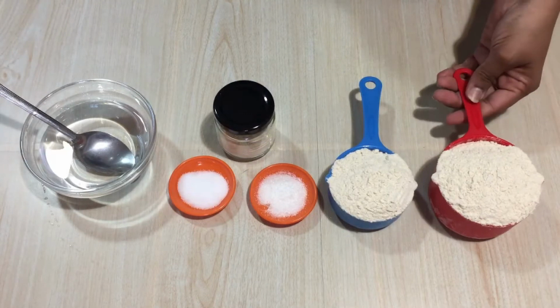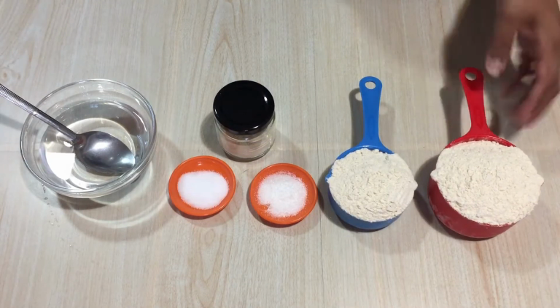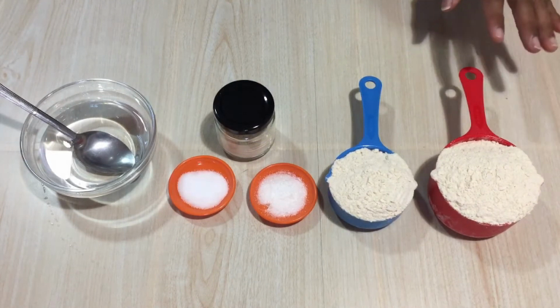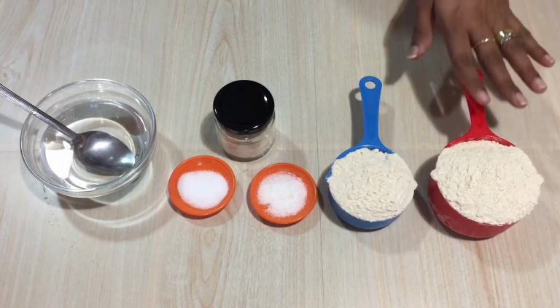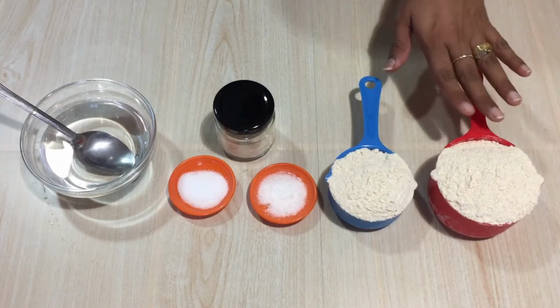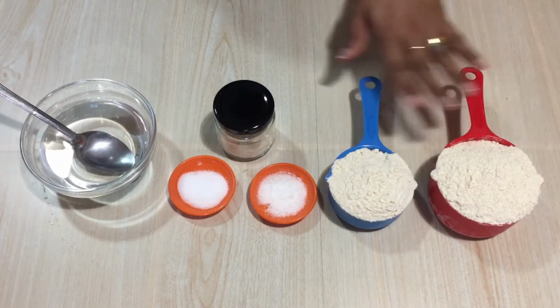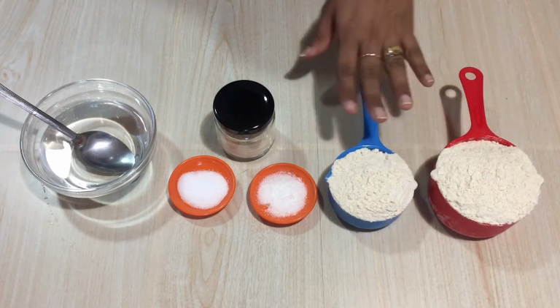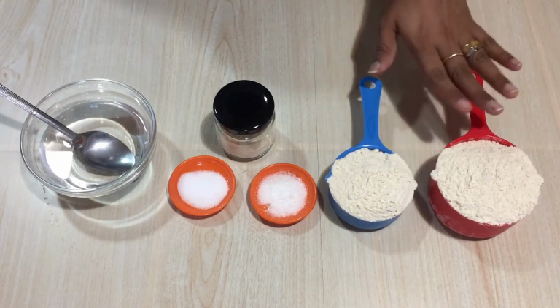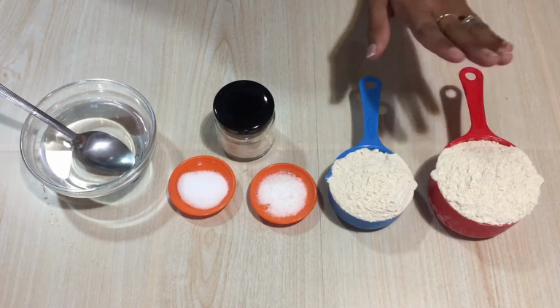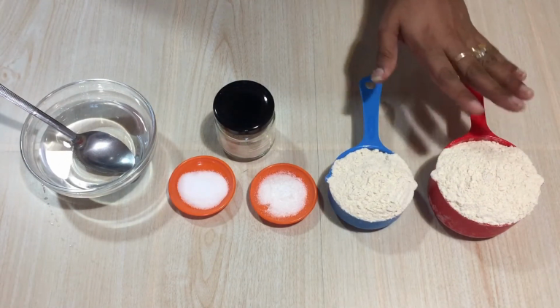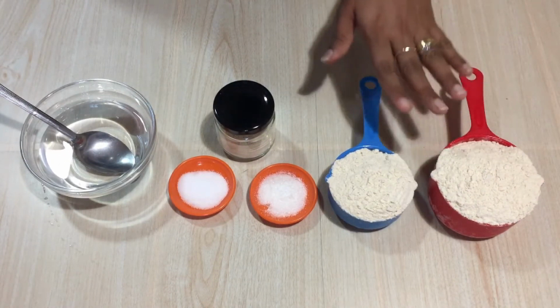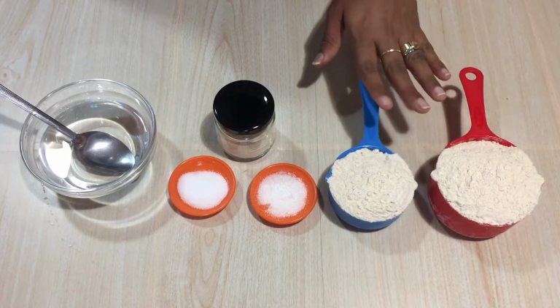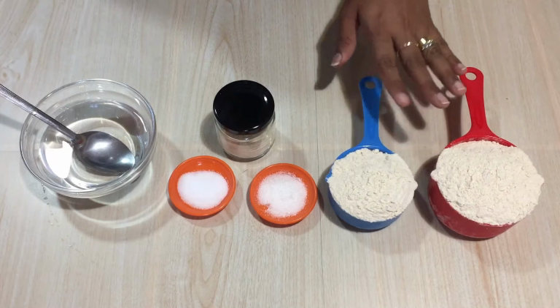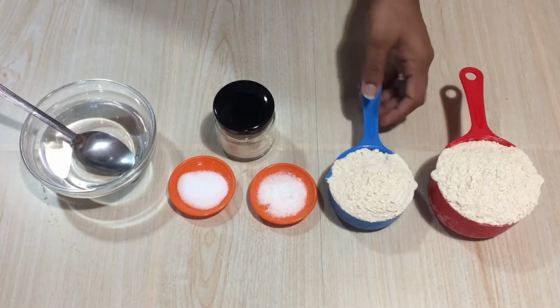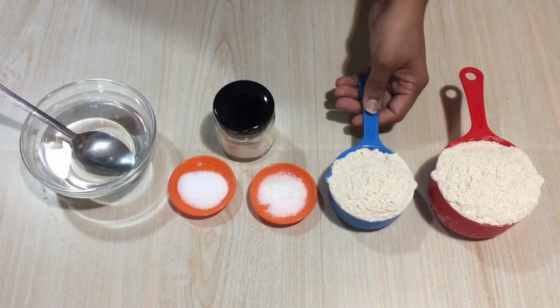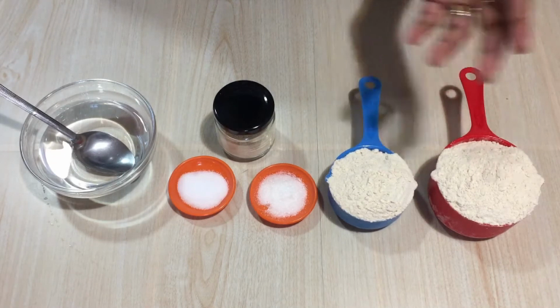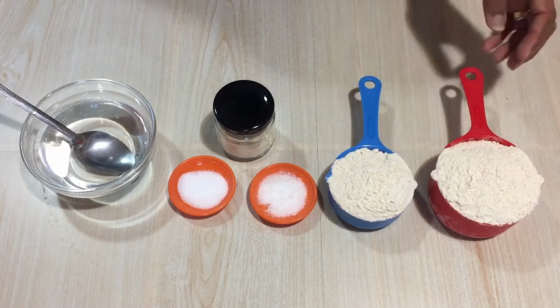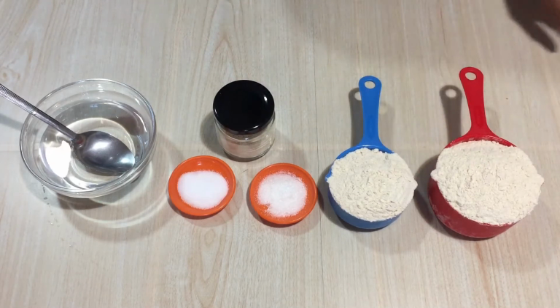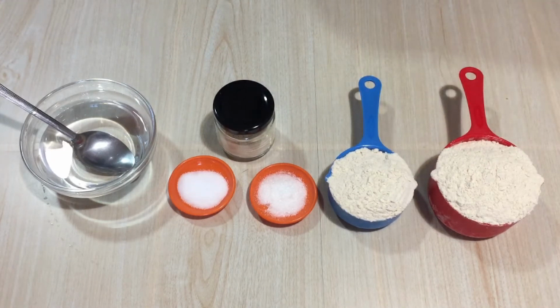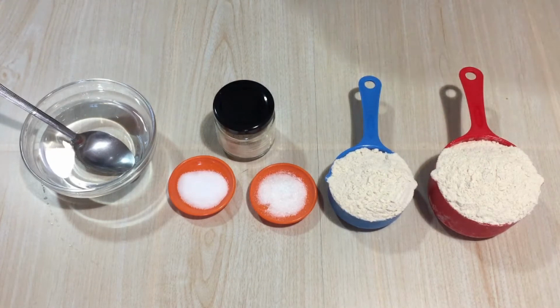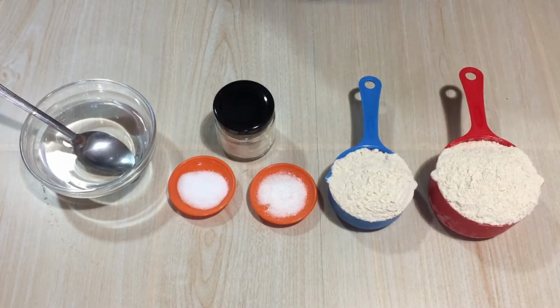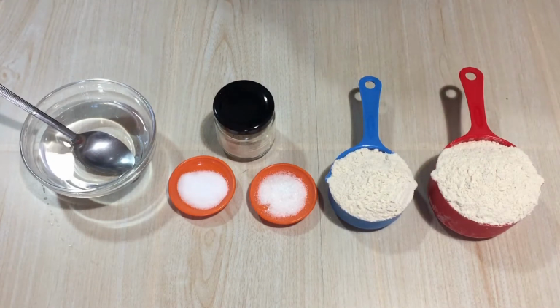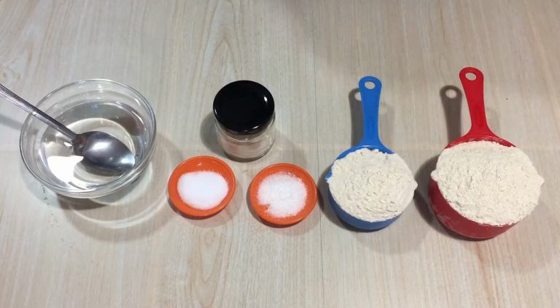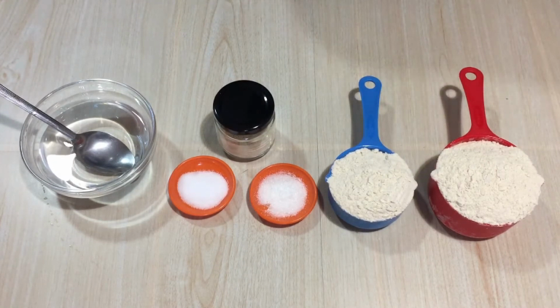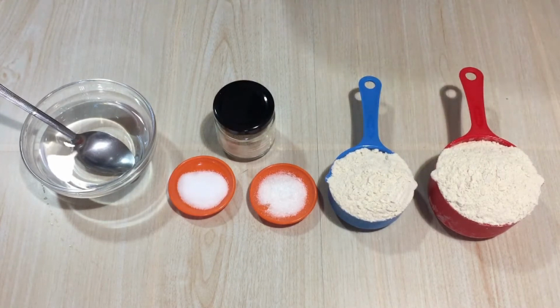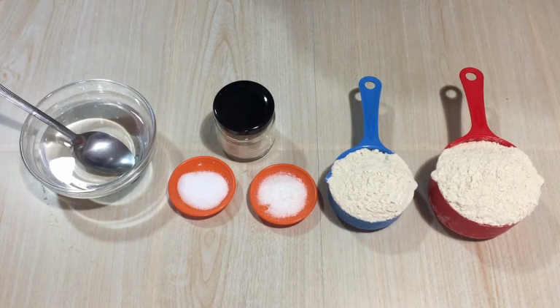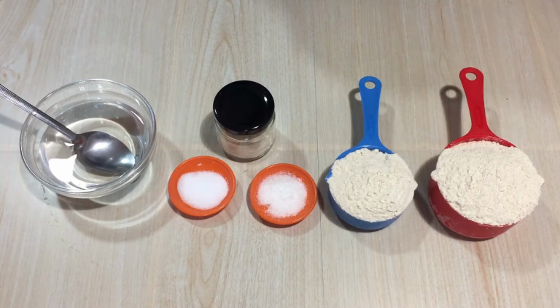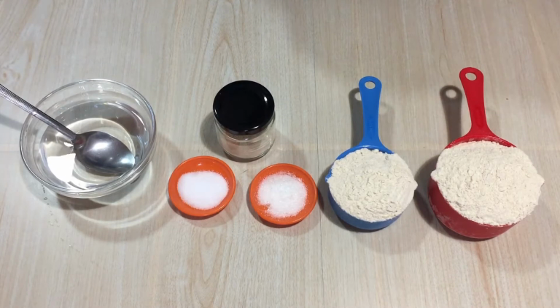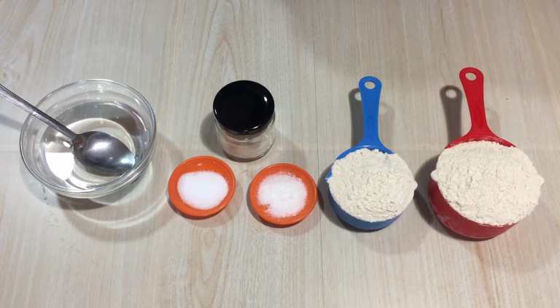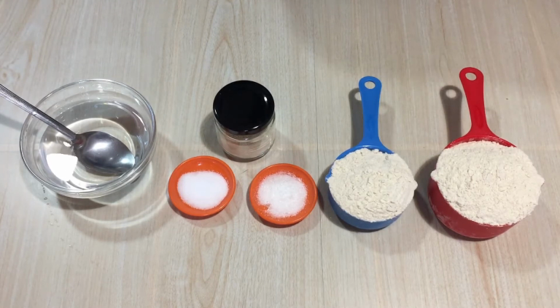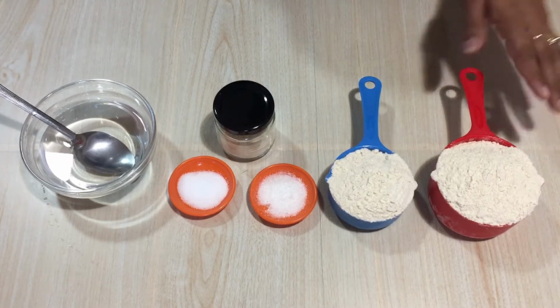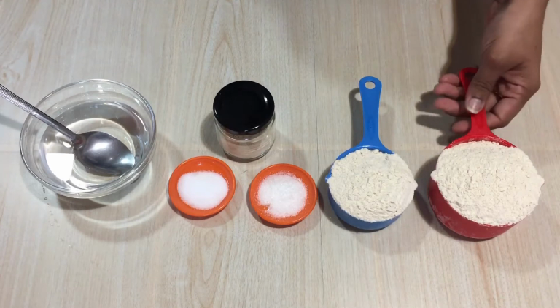For the atta pizza I have taken one and a half cups of whole wheat atta. You can check it out at the store — they have multigrain atta as well. Don't use that; use whole wheat atta always, as that would give the best texture for the pizza.